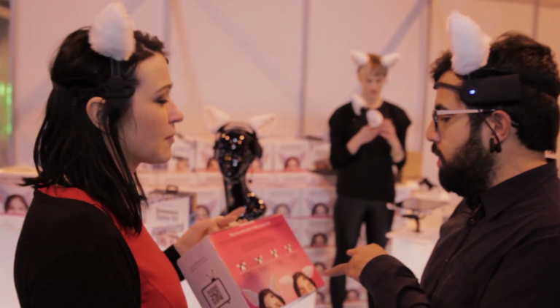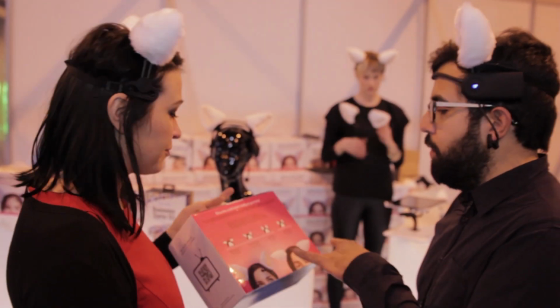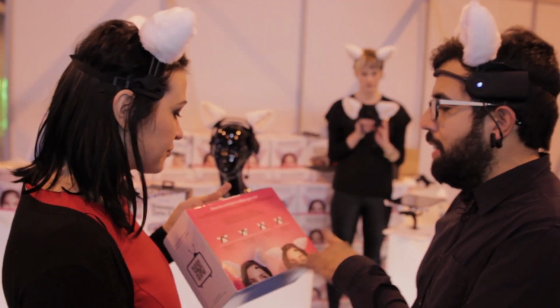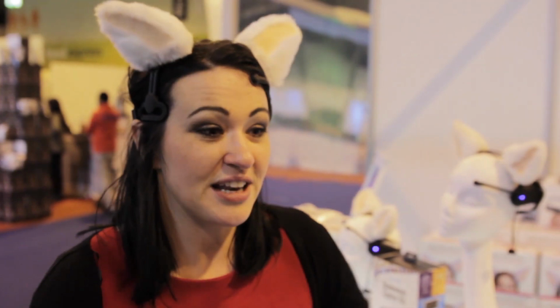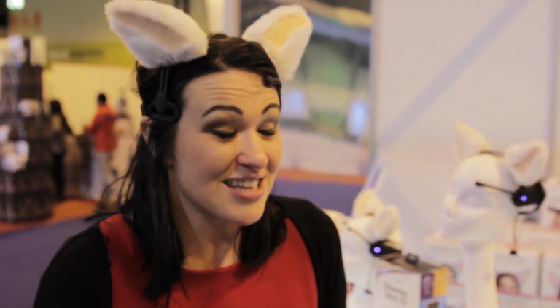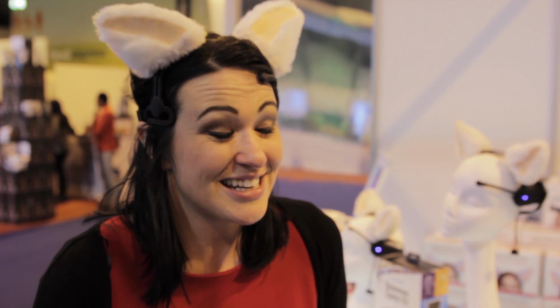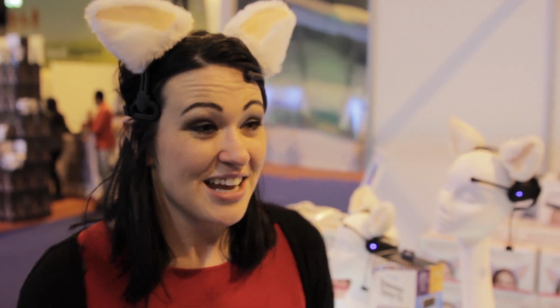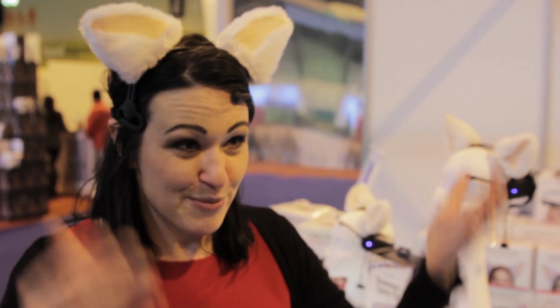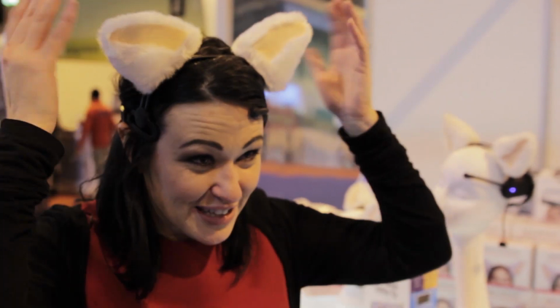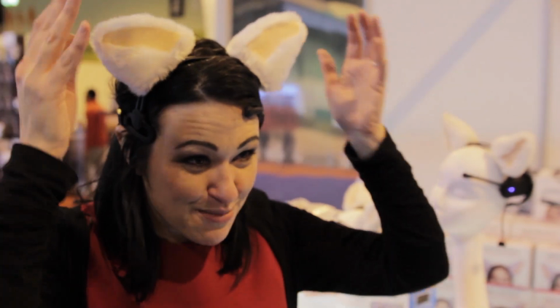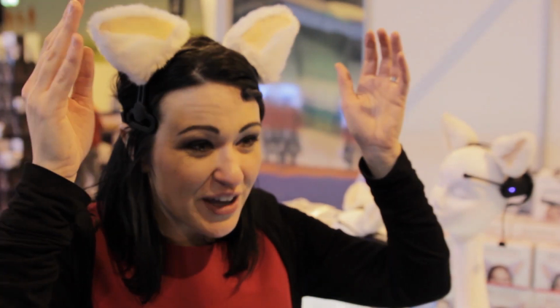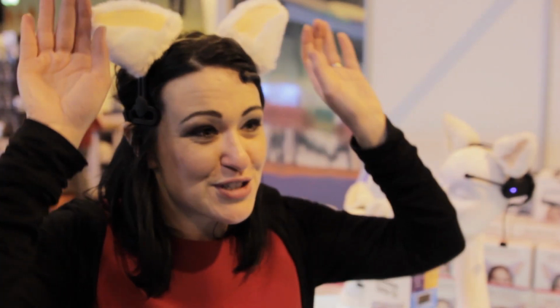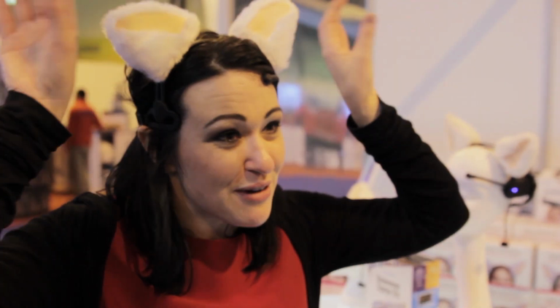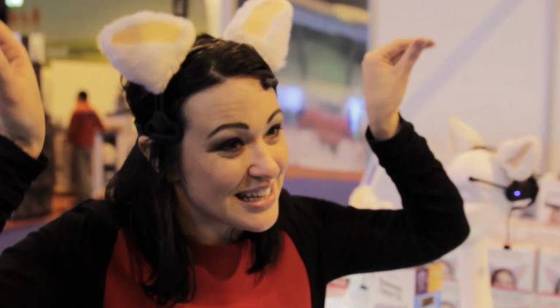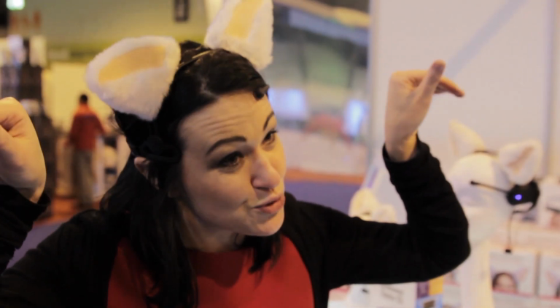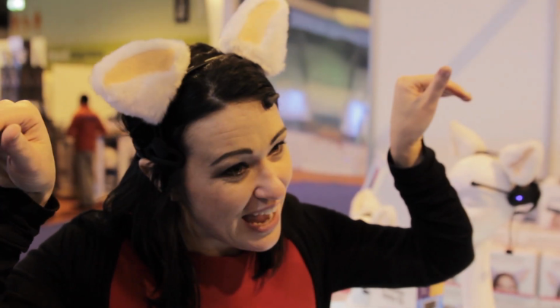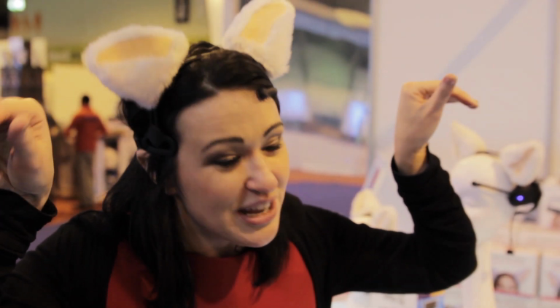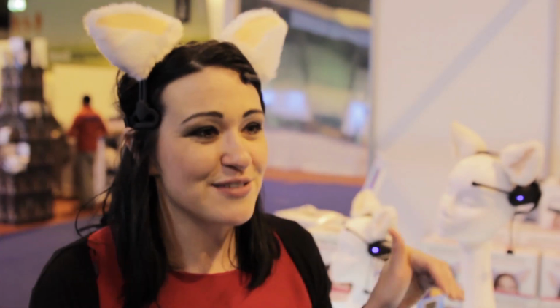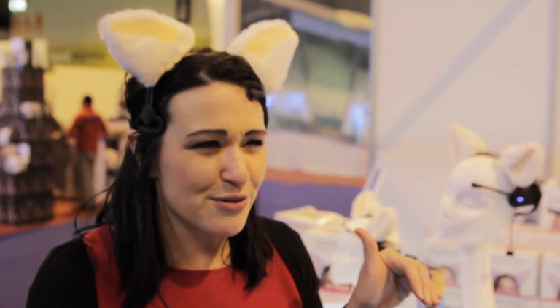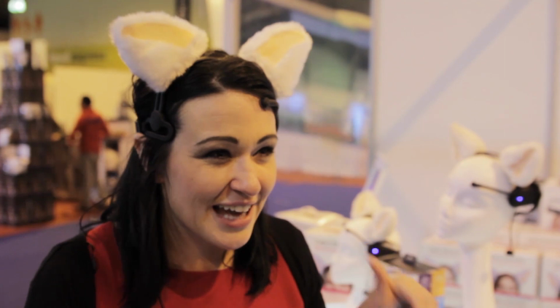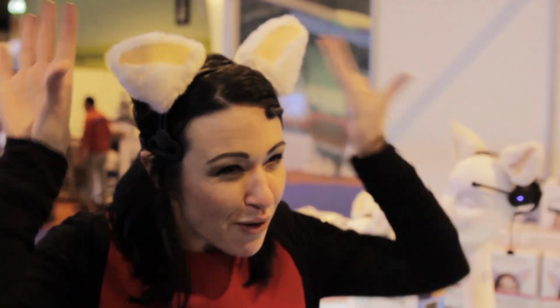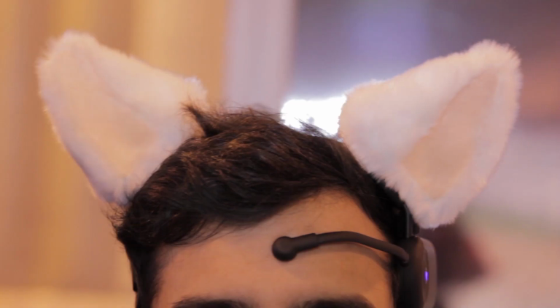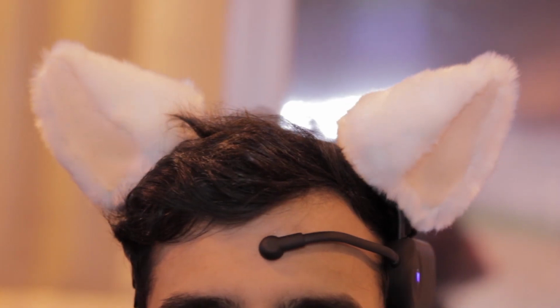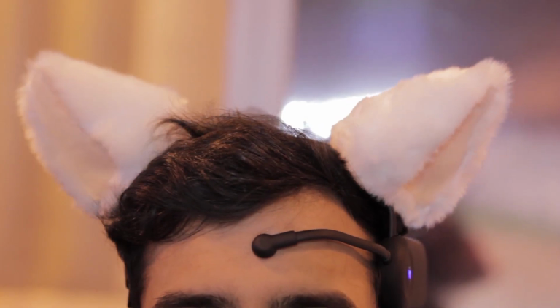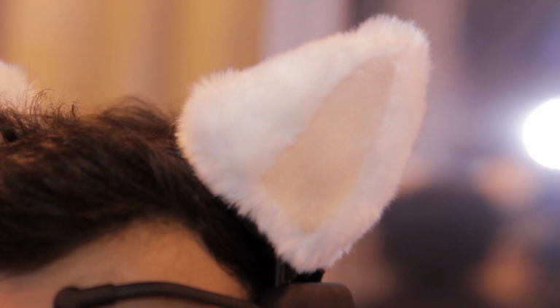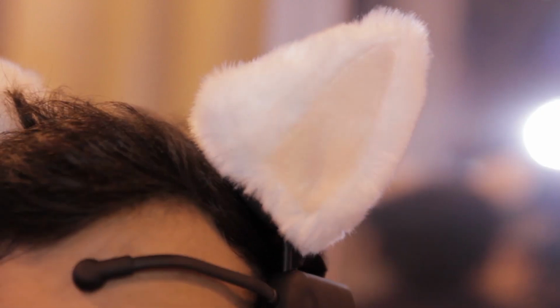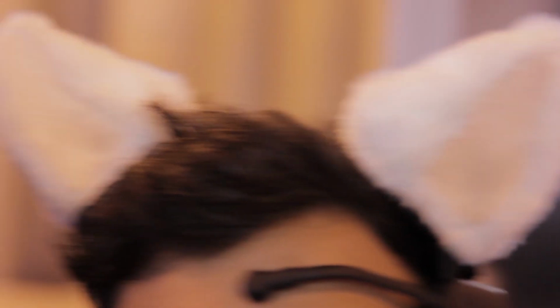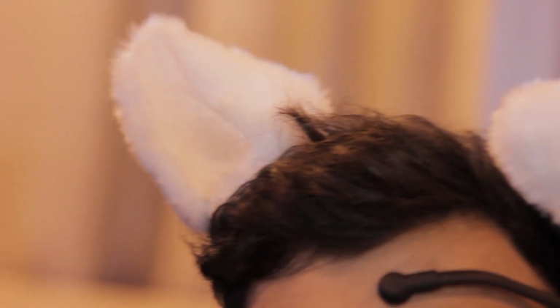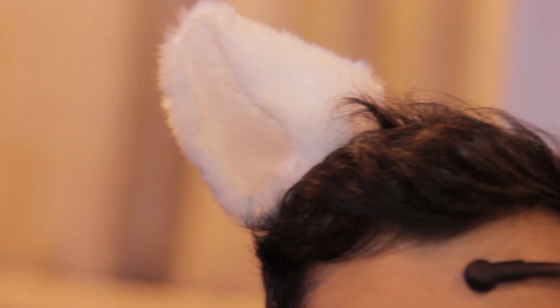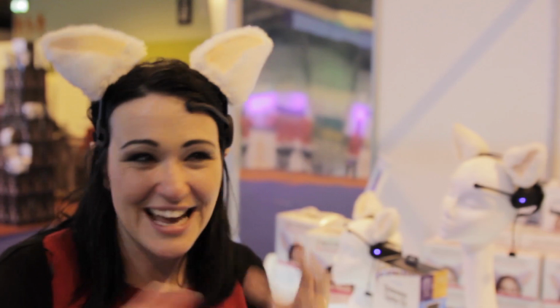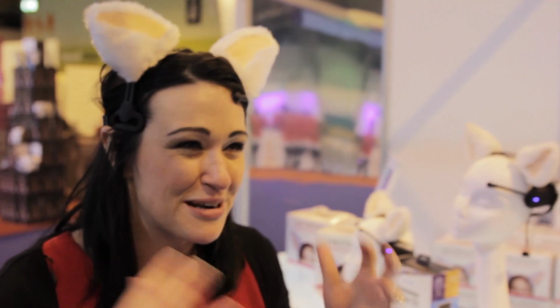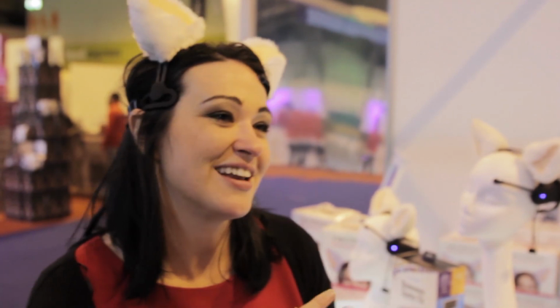It can track you if you're feeling excited — you'll see the ears are moving. If you start to relax, the ears will drop down, and if something really catches your eye, your ears will perk up. The ears become like eyes, so you can see how somebody's feeling.